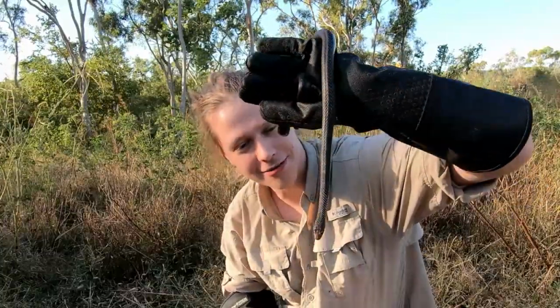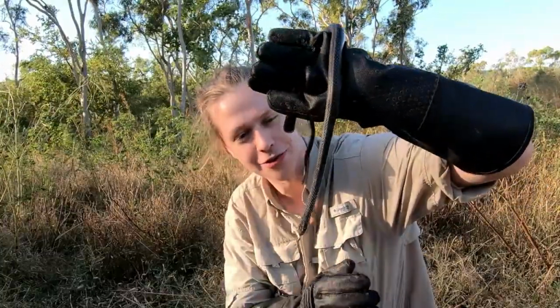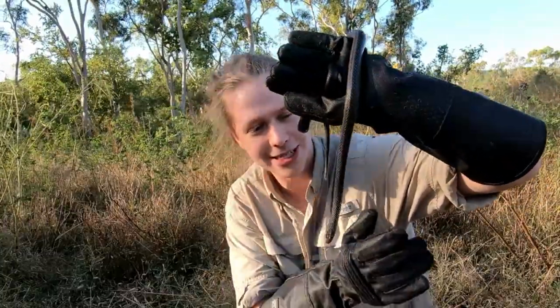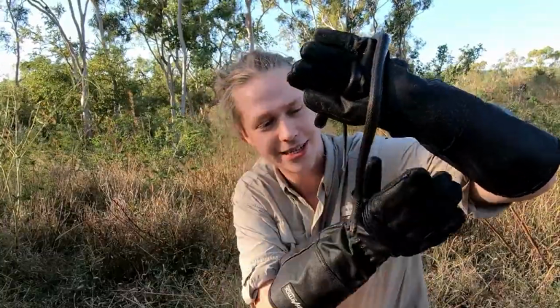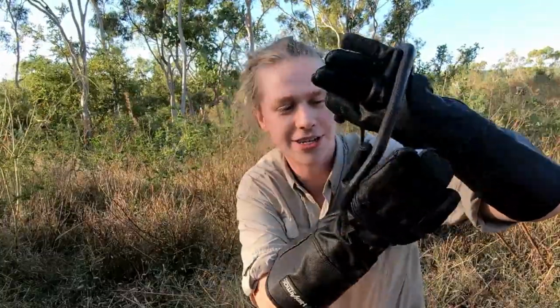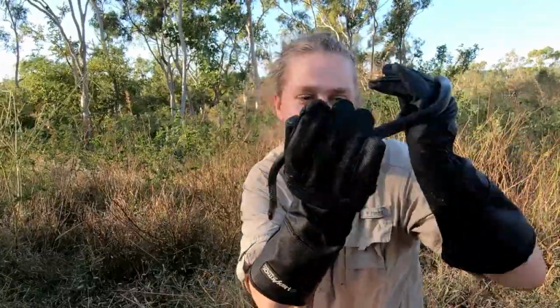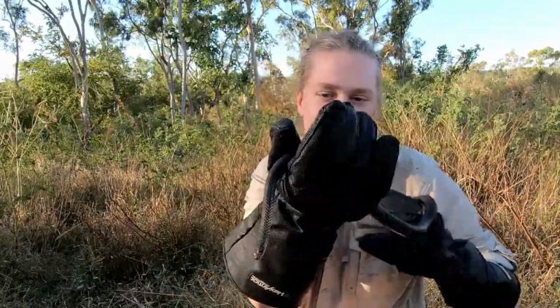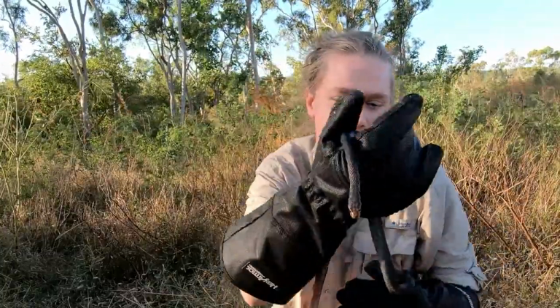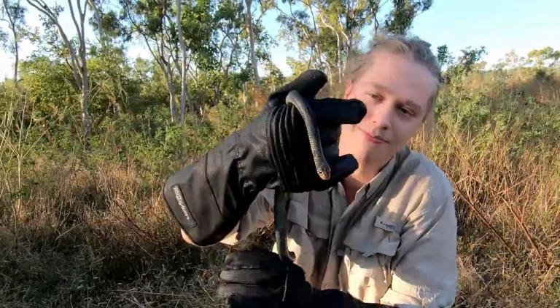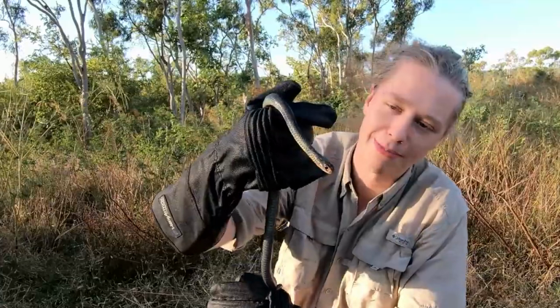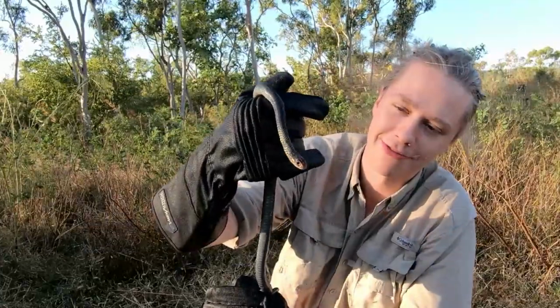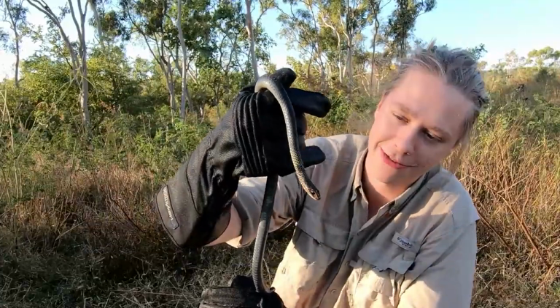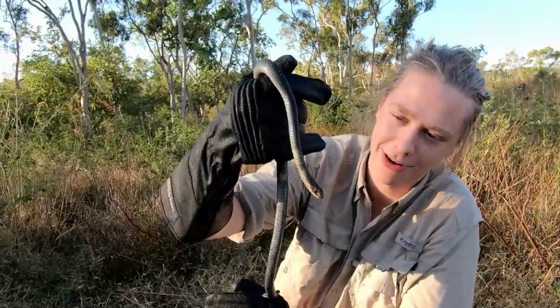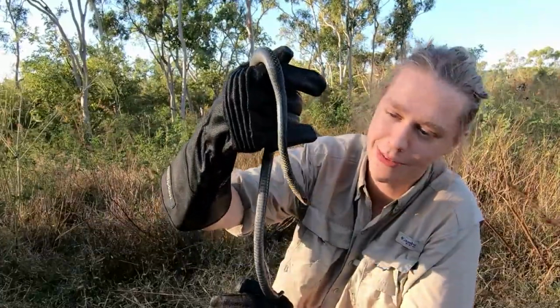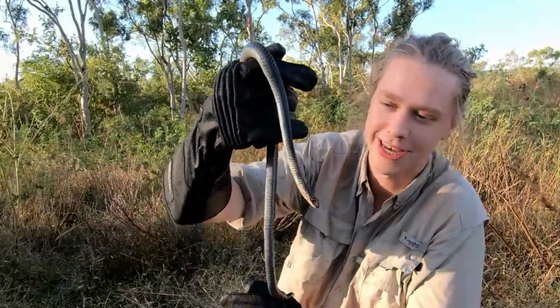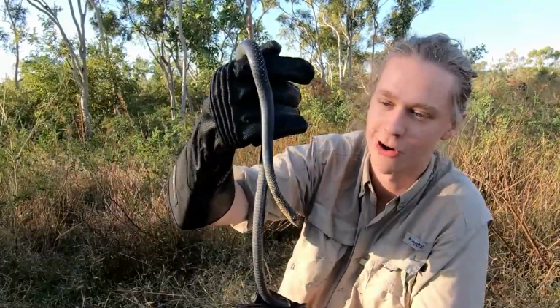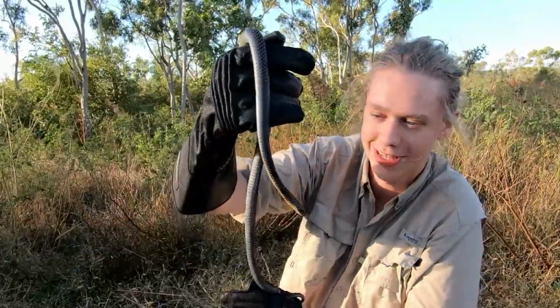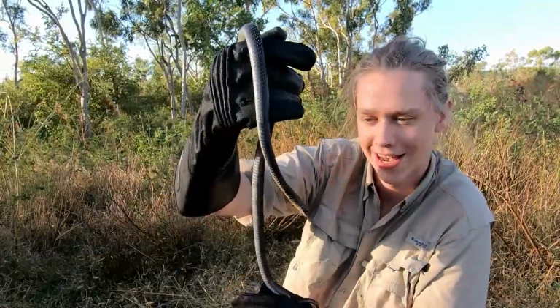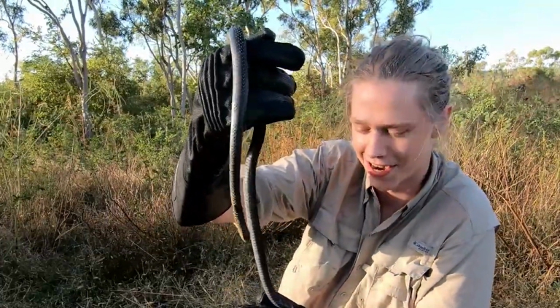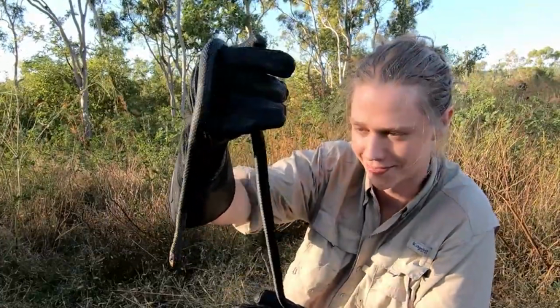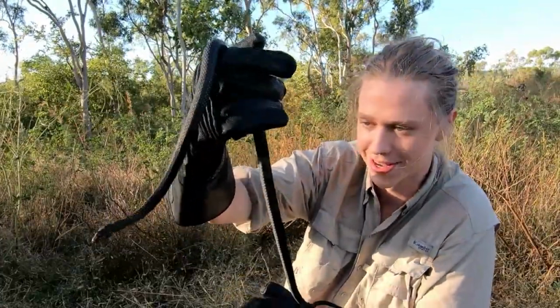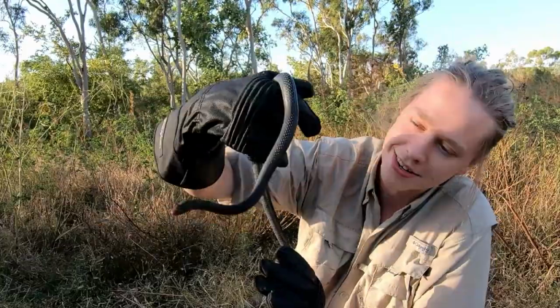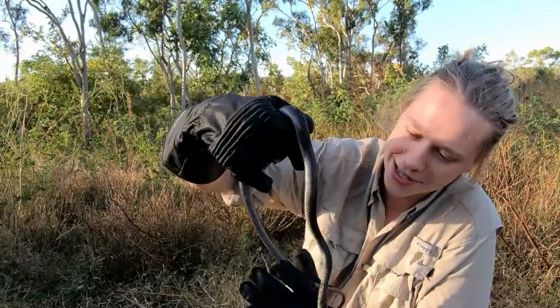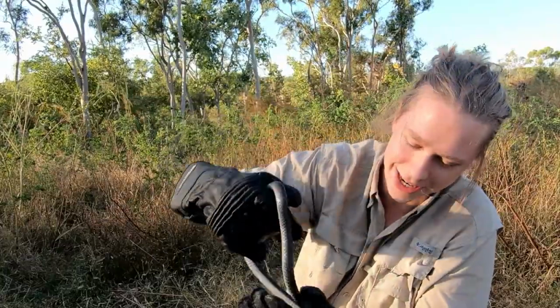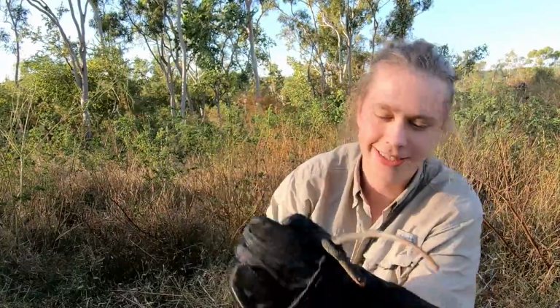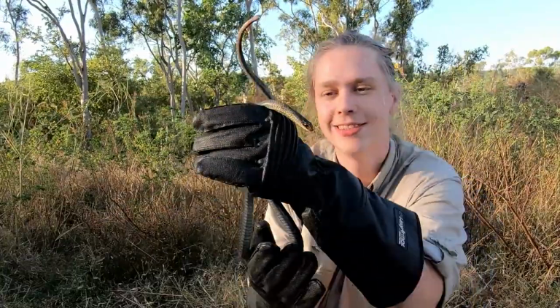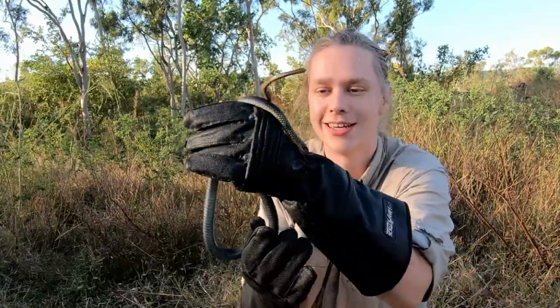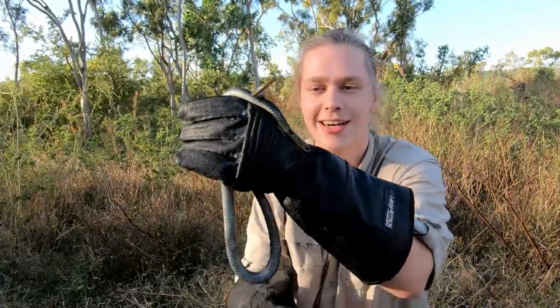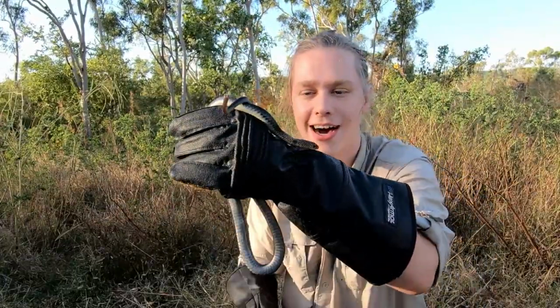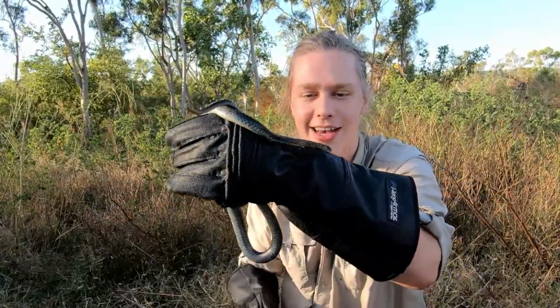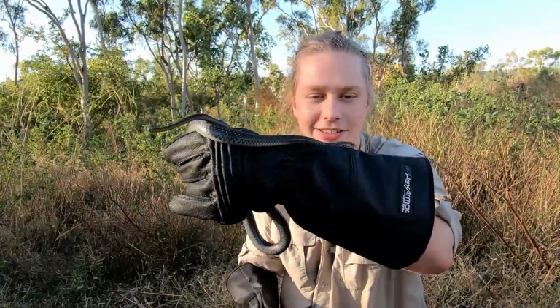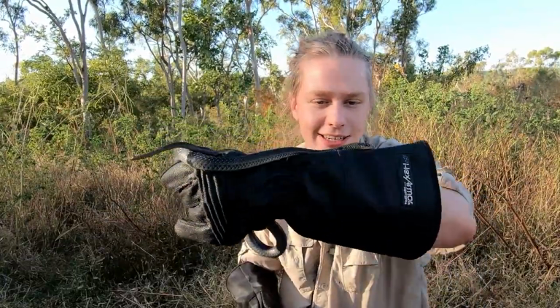All in all, a very beautiful species. Let's go and release this guy so he can be out and about and find his favourite prey, which is skinks and frogs. Thanks for tuning in and I'll see you next time.